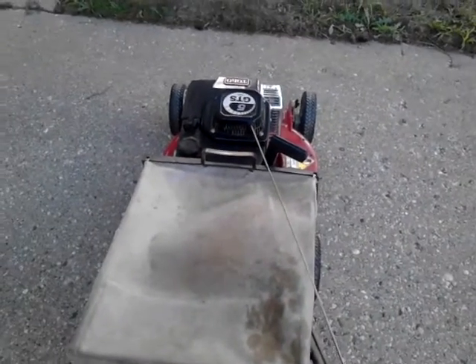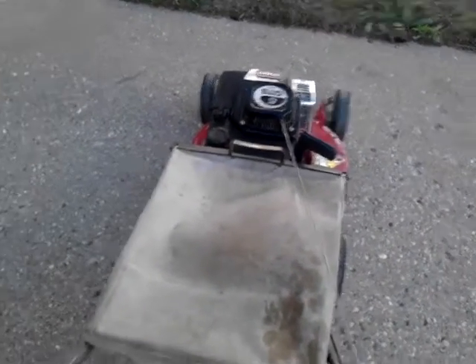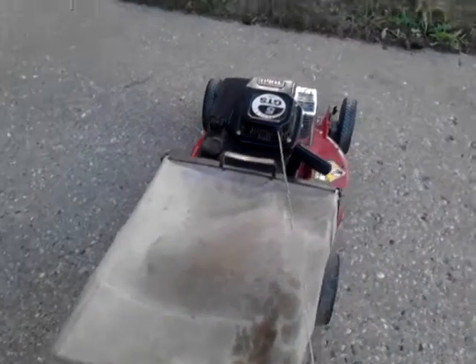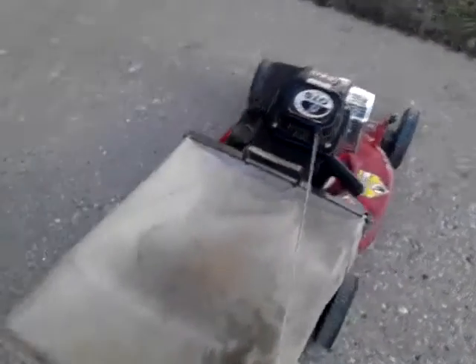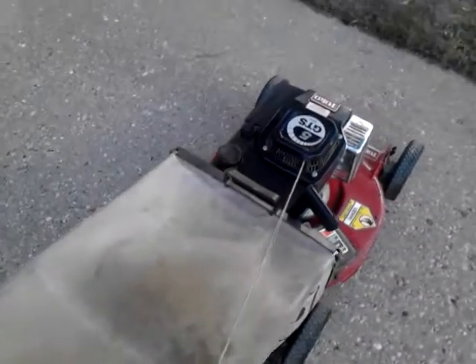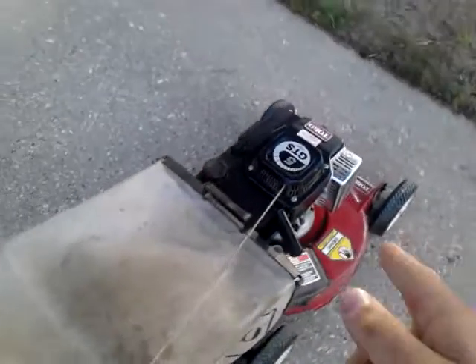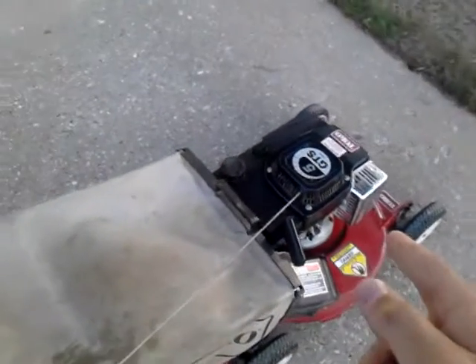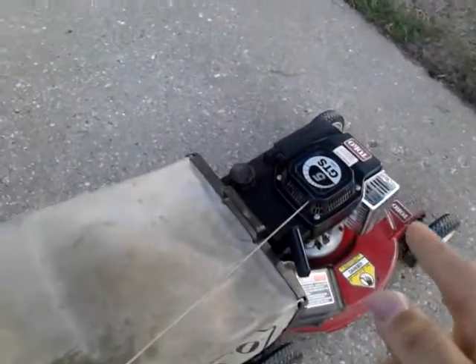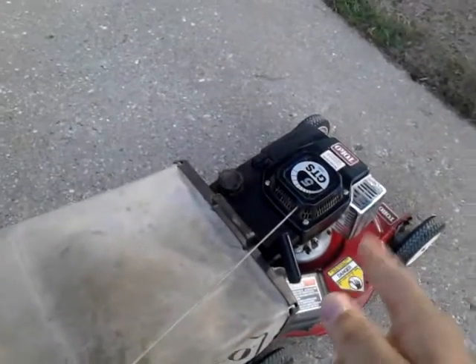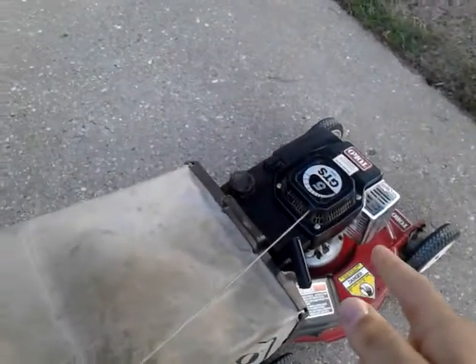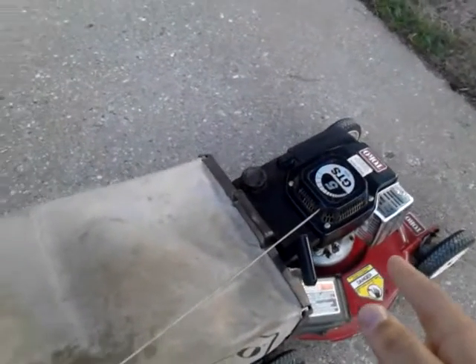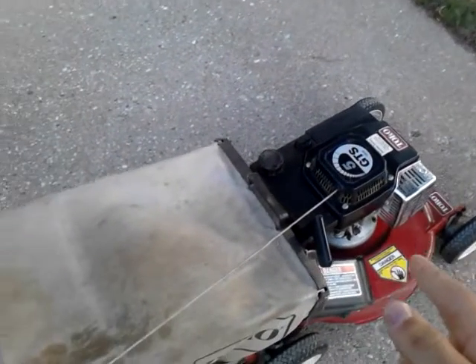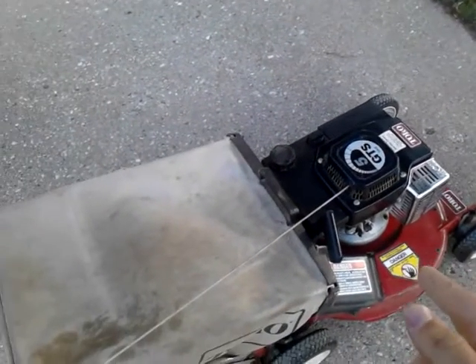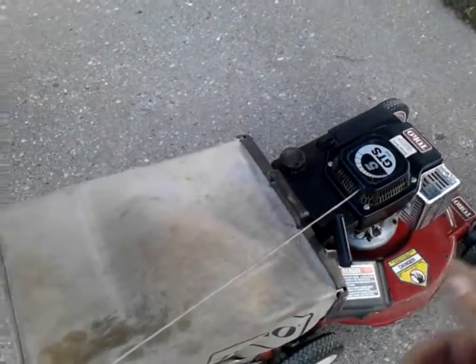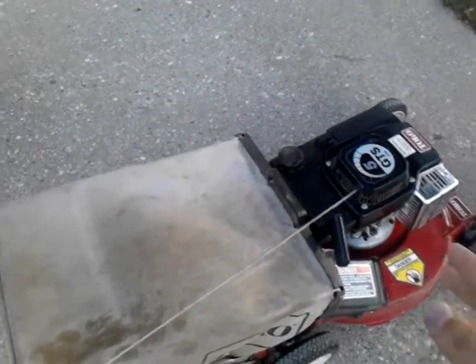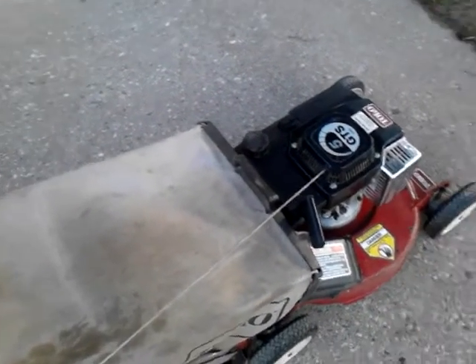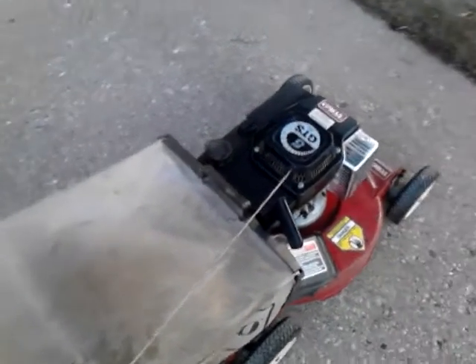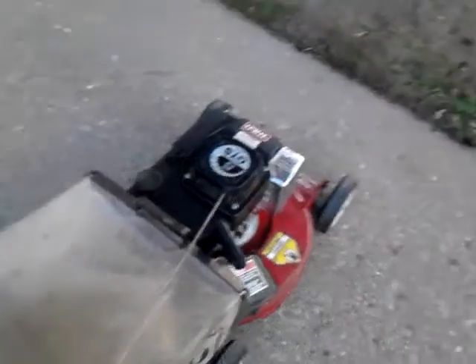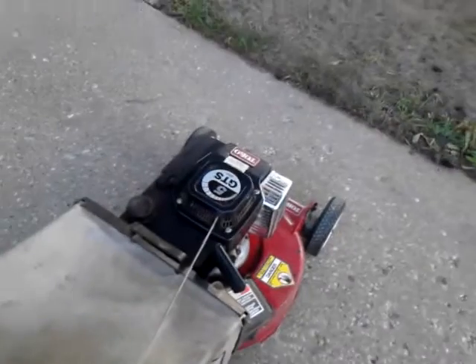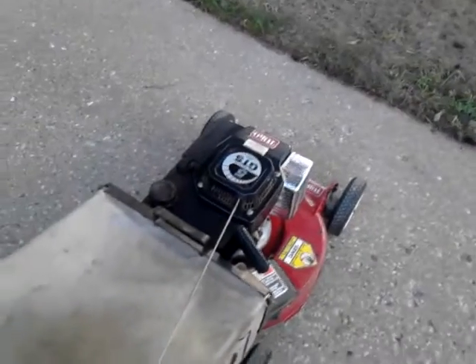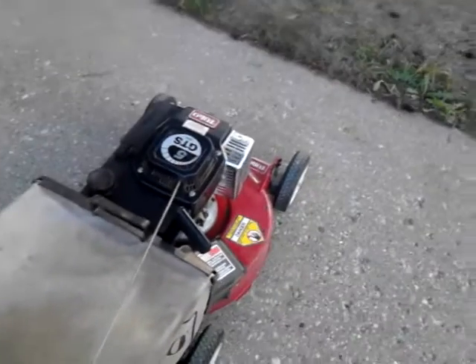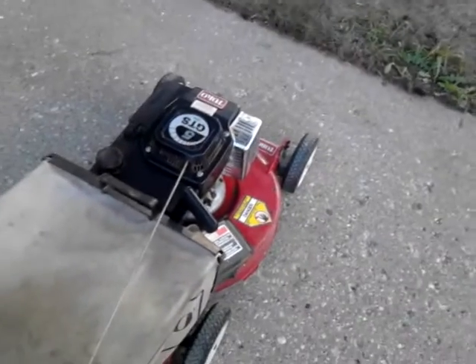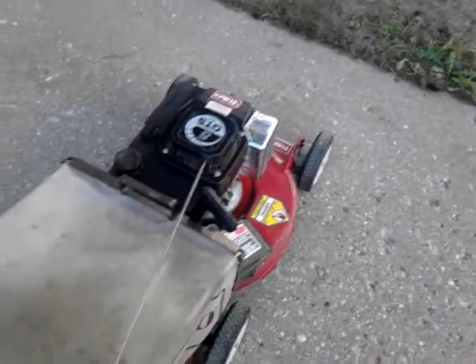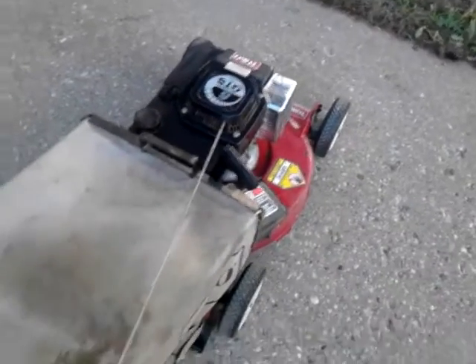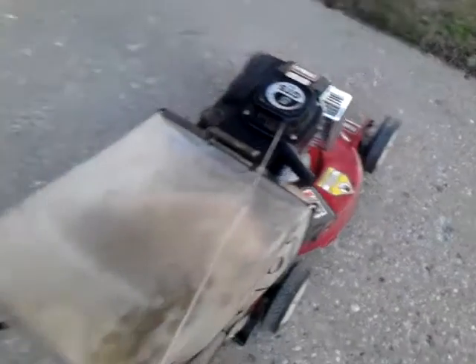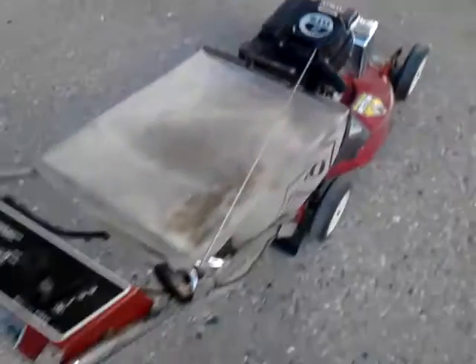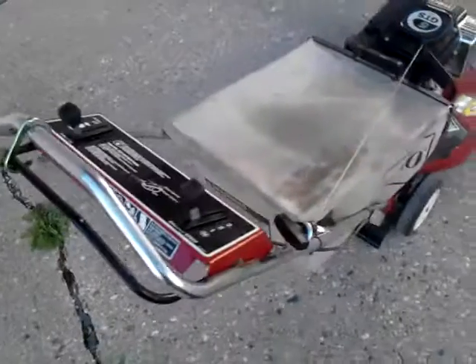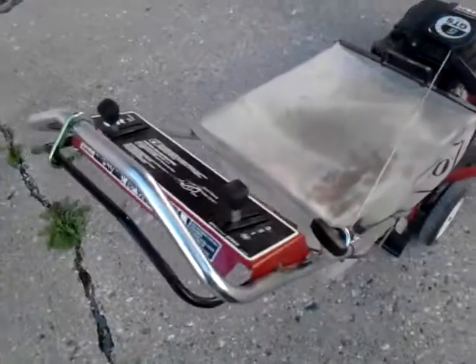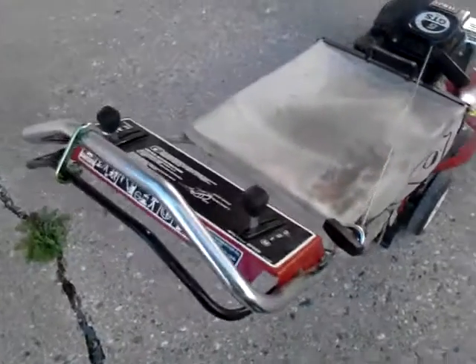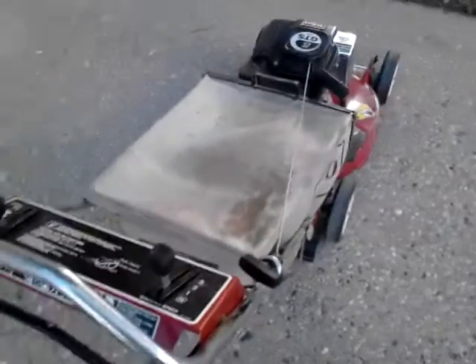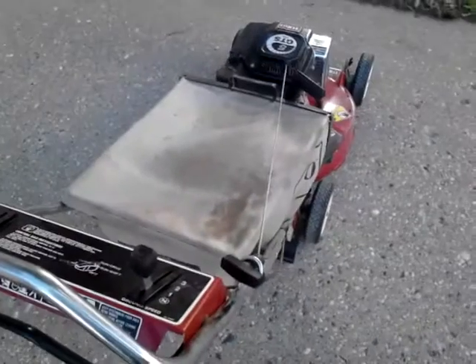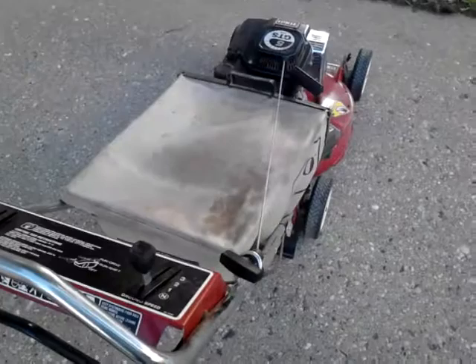I don't care what any of you guys out there say — that Suzuki is a good engine. To sit for at least a good week, week and a half, and one pull at idle, and it fires right up.